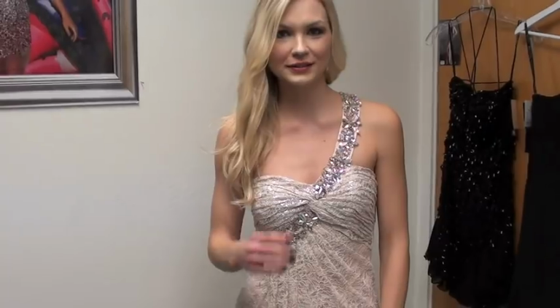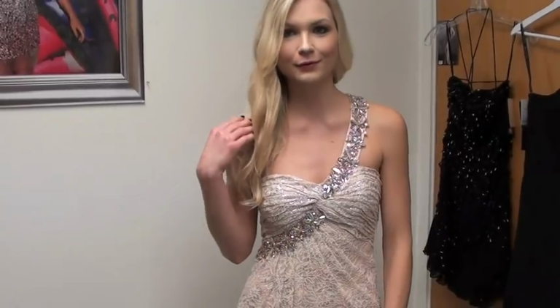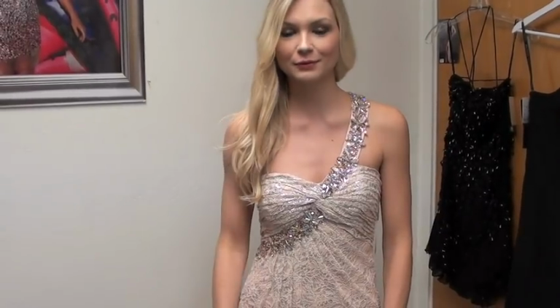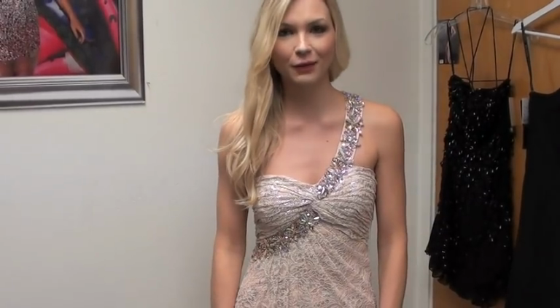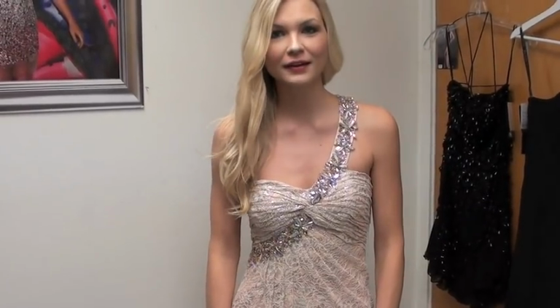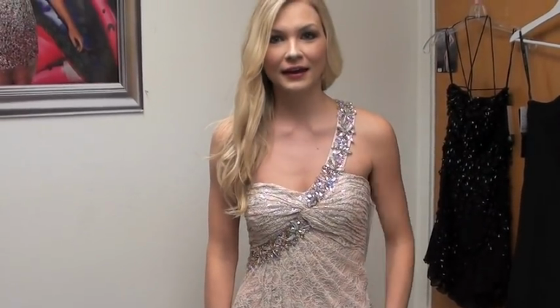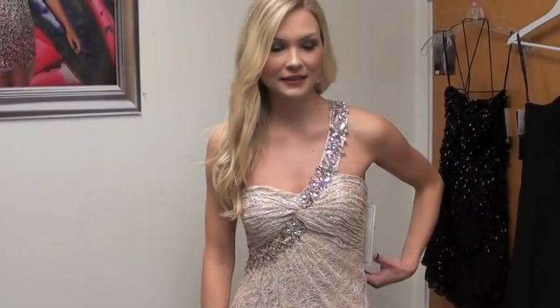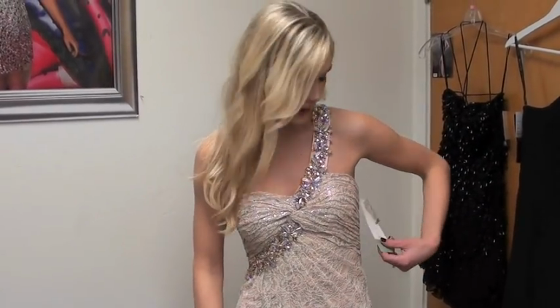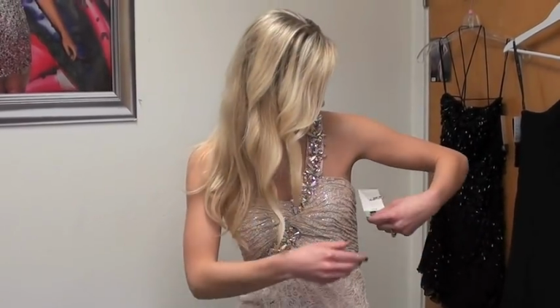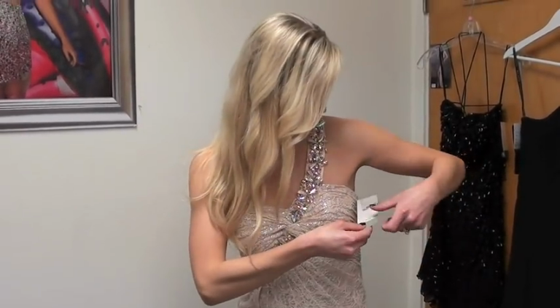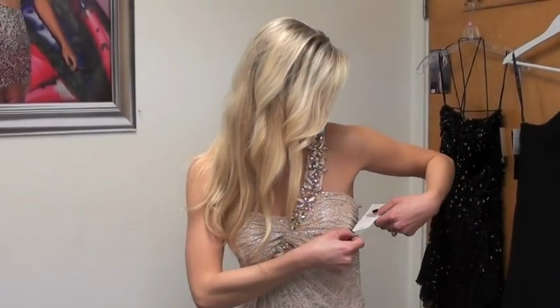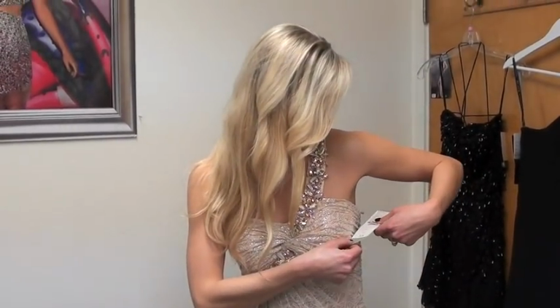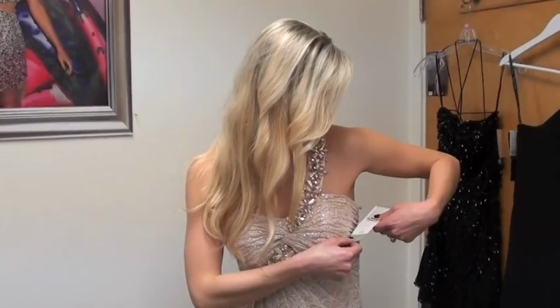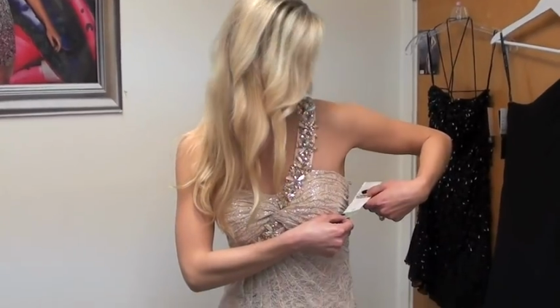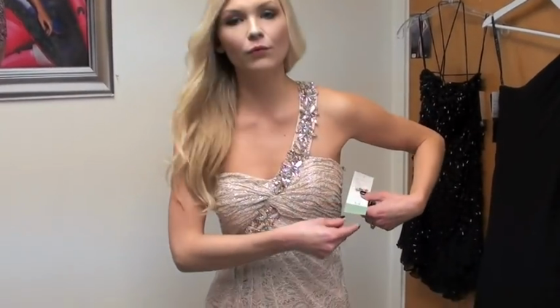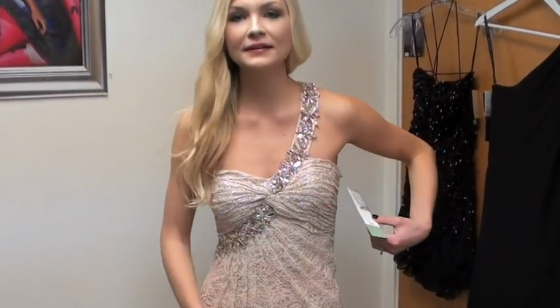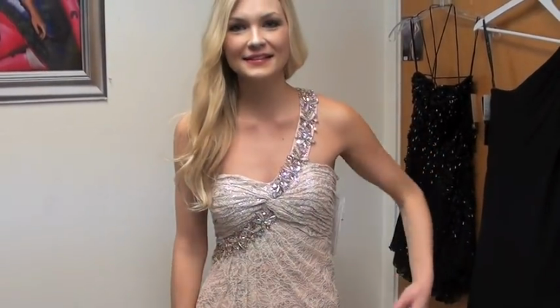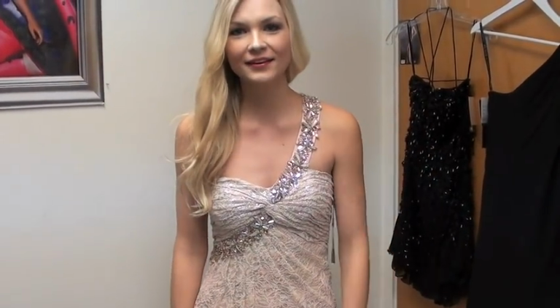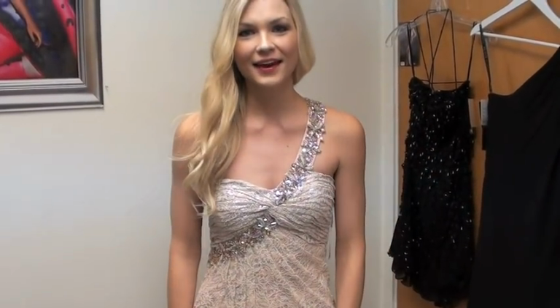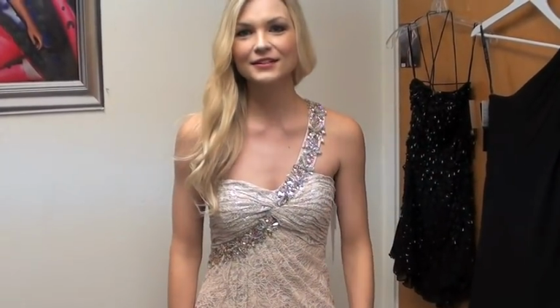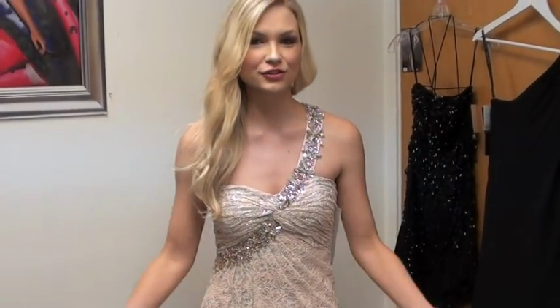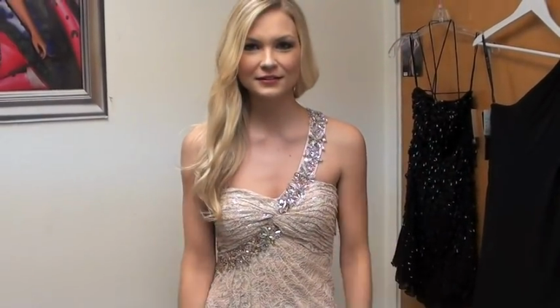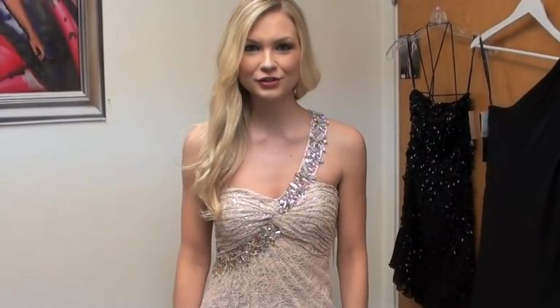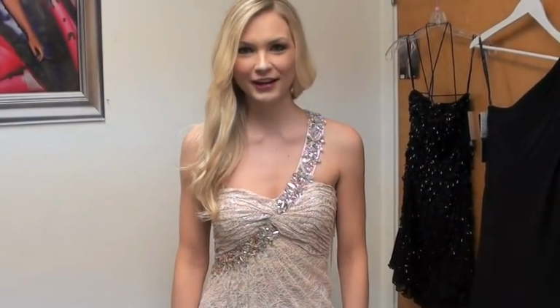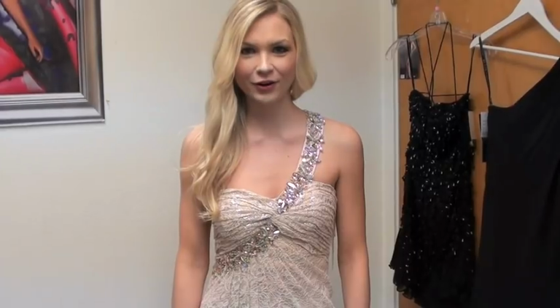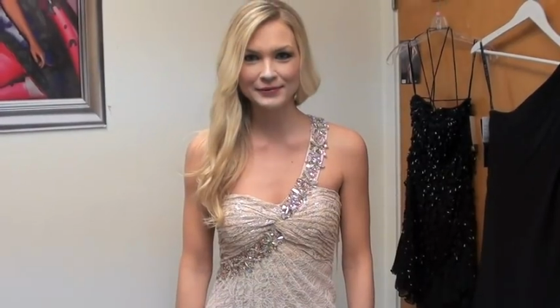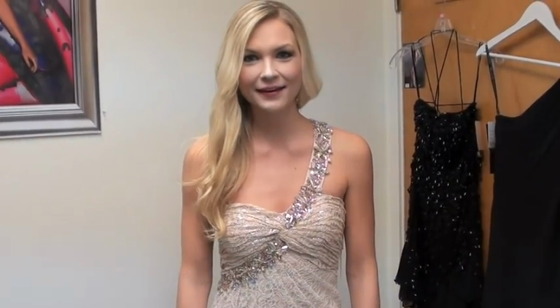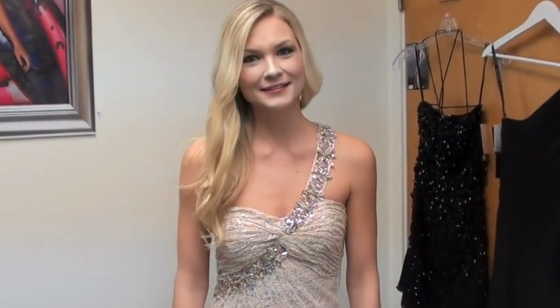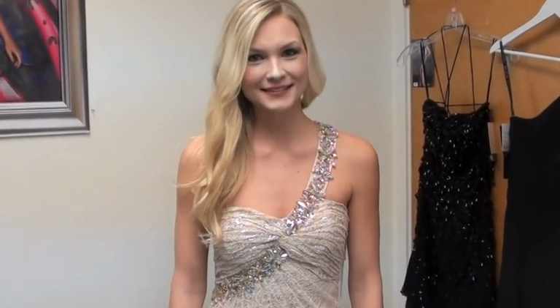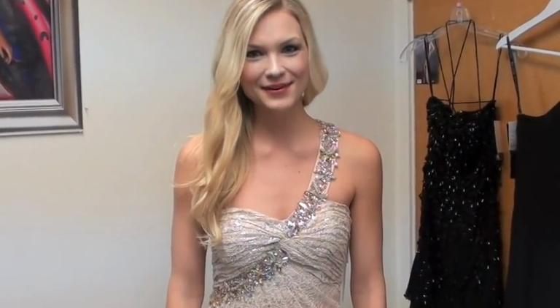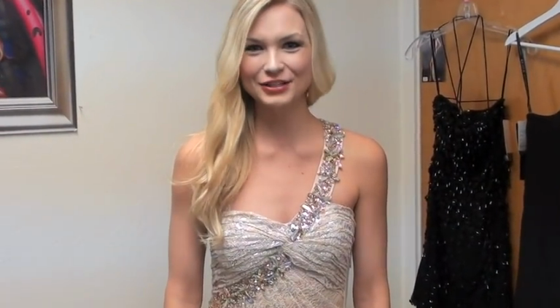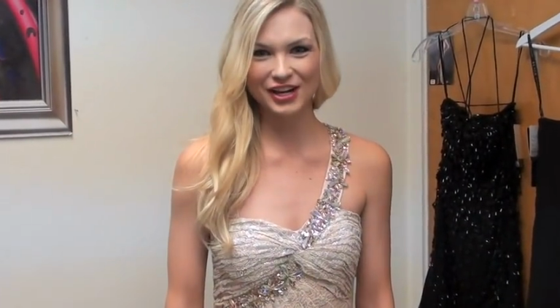And the style number on this is 8917, and this is a great dress. So make sure you check it out on our website. And until next time, it's your time to shine.